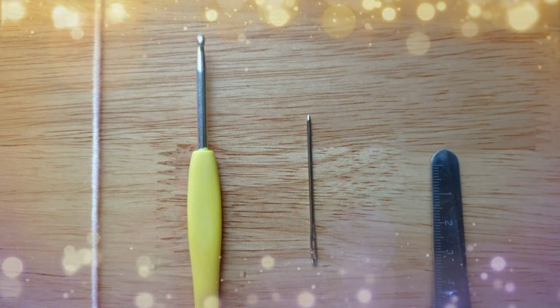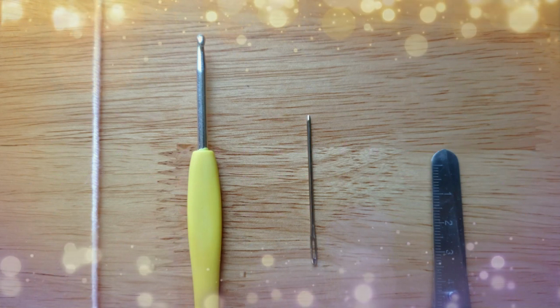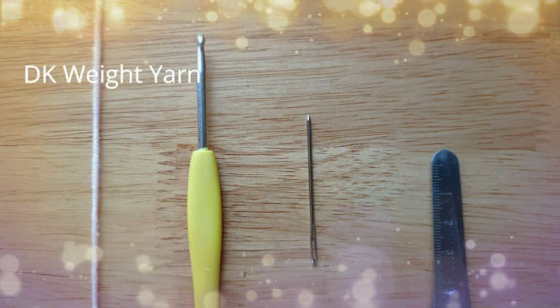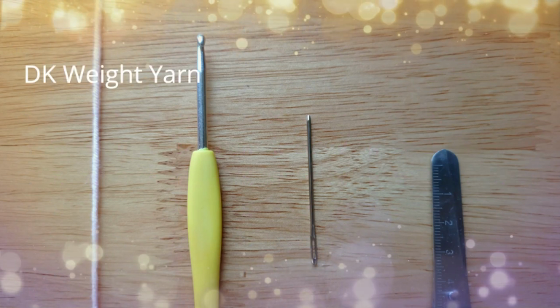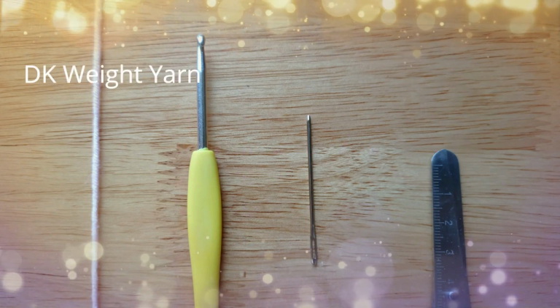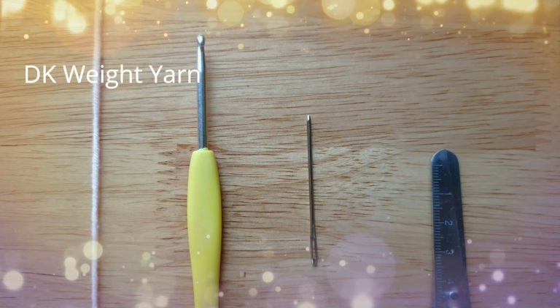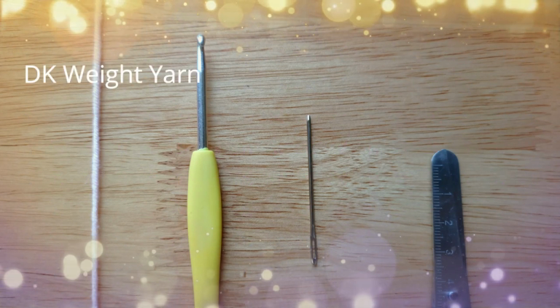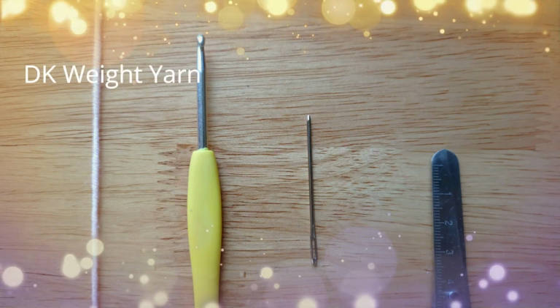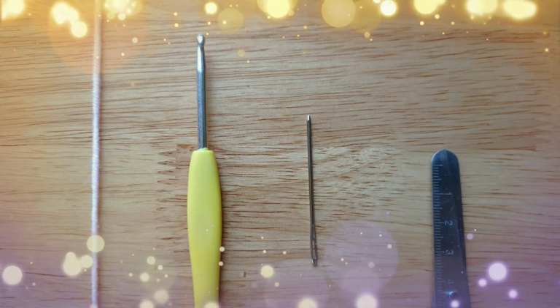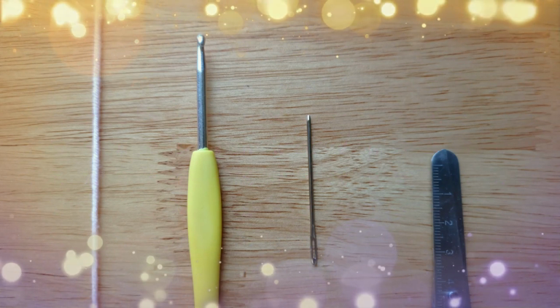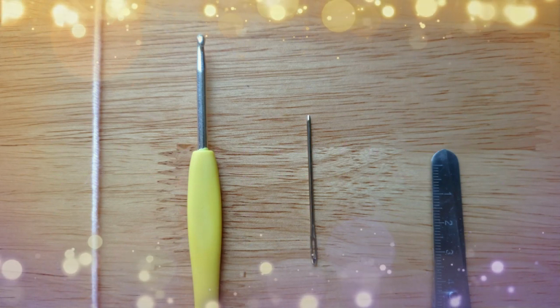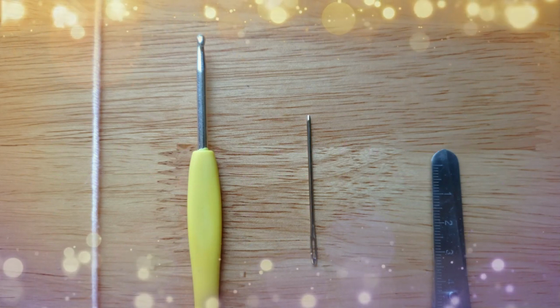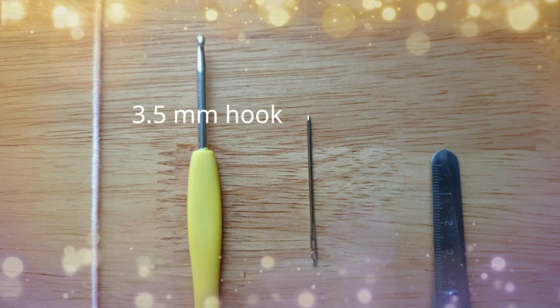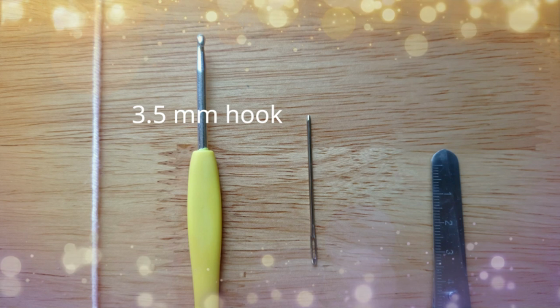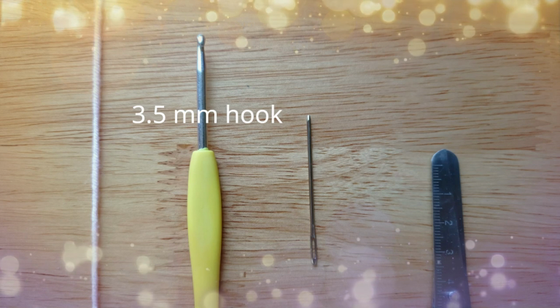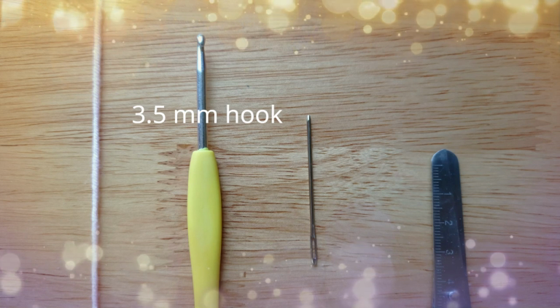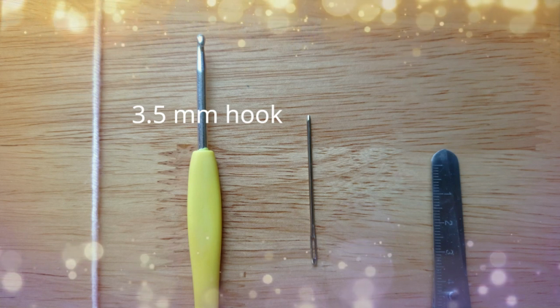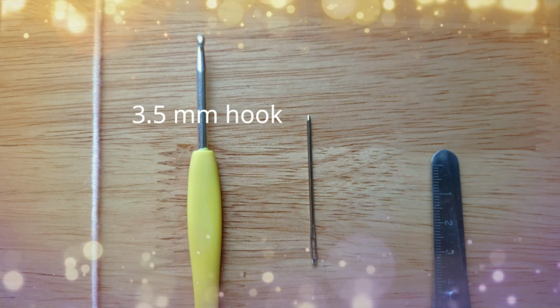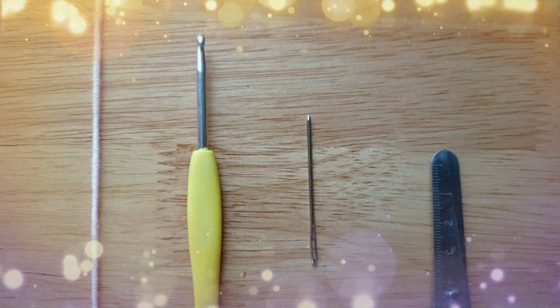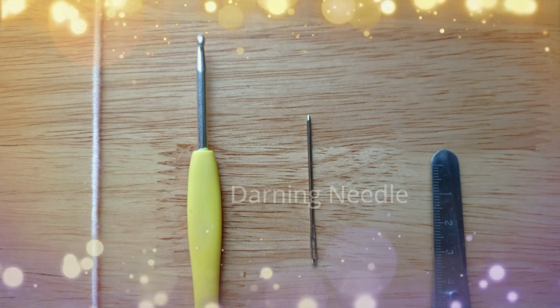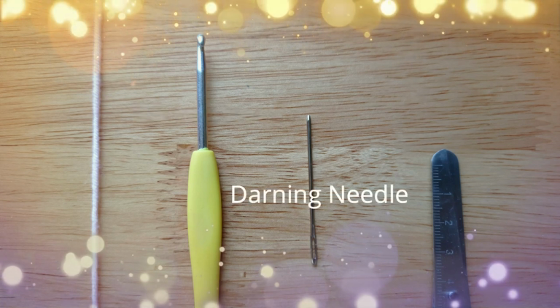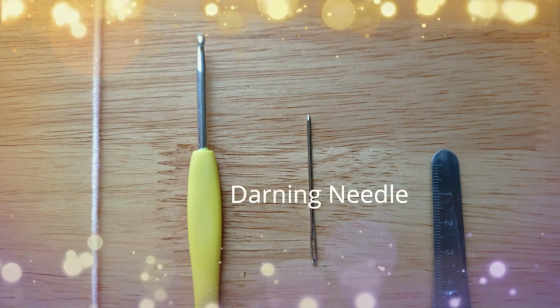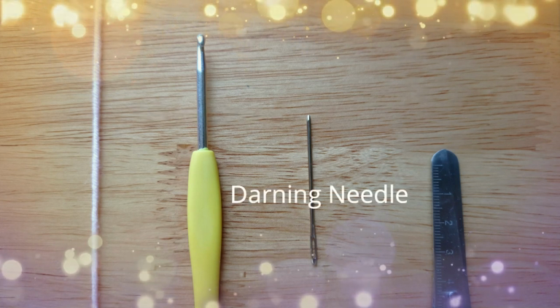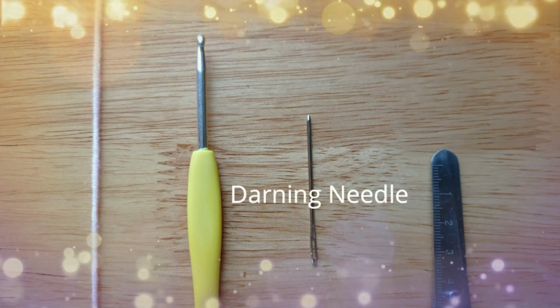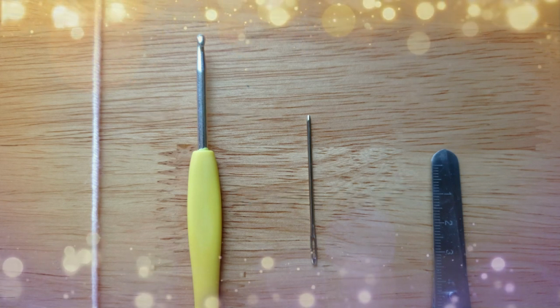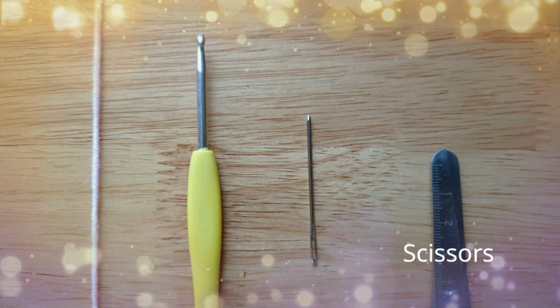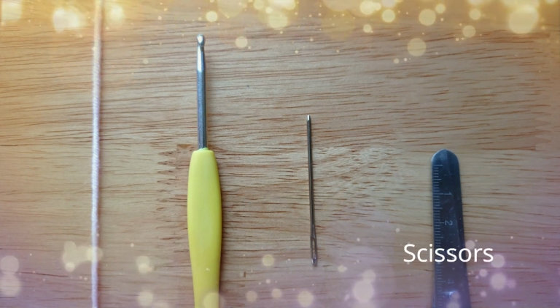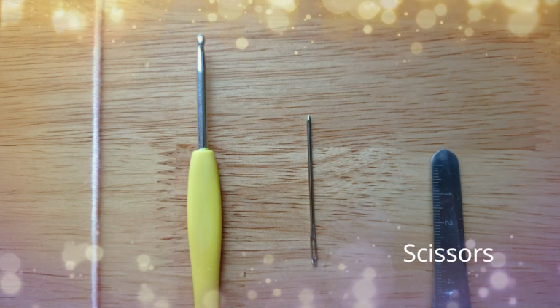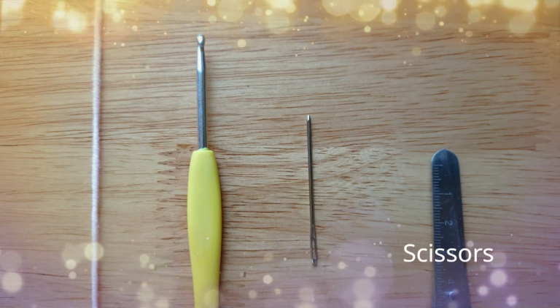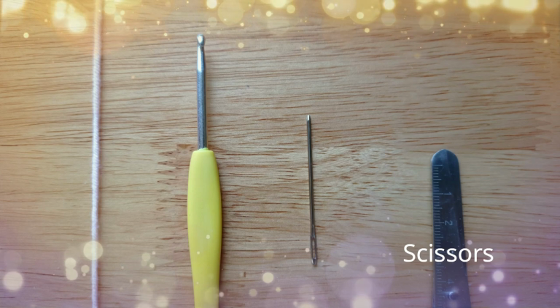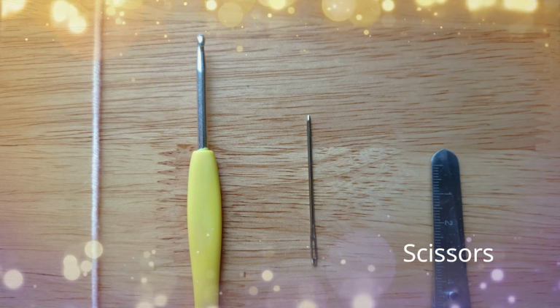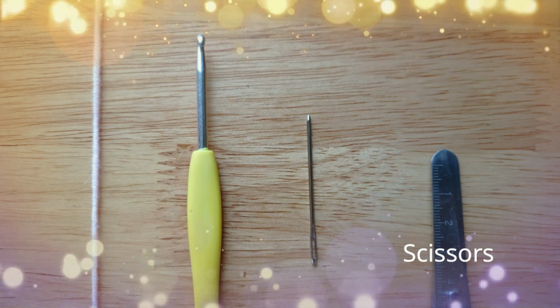You will need bulky weight yarn, a 3.5mm crochet hook, a darning needle, and scissors.